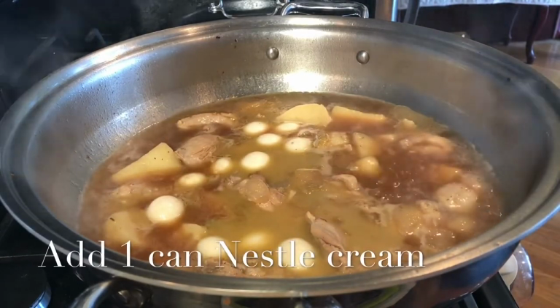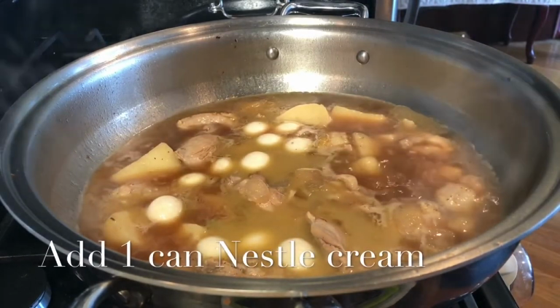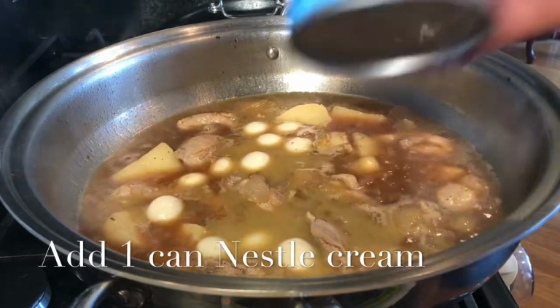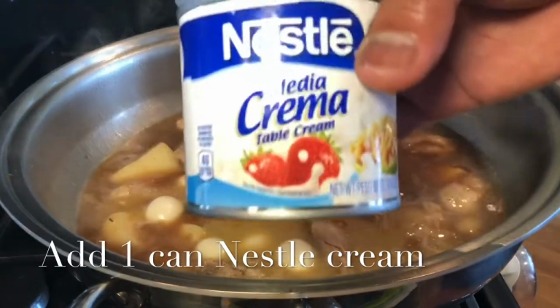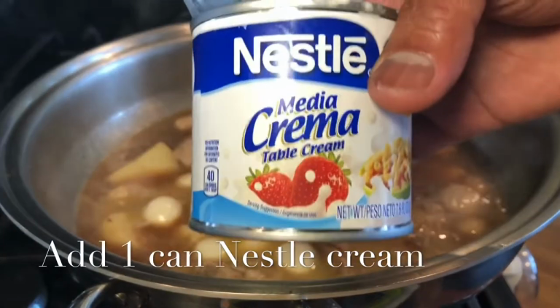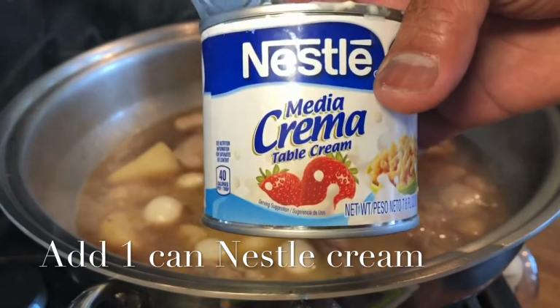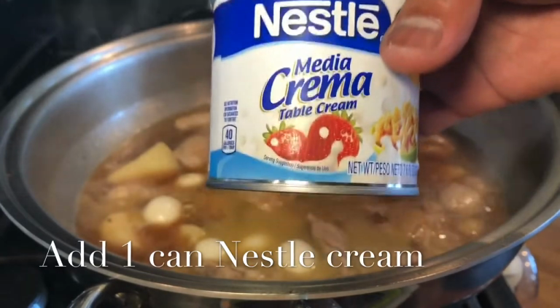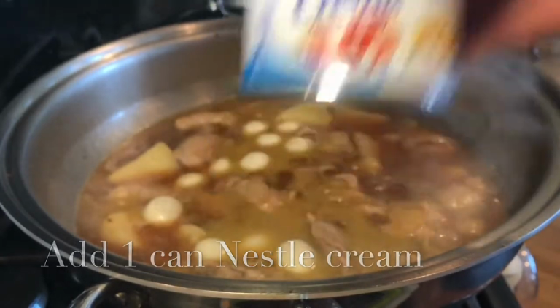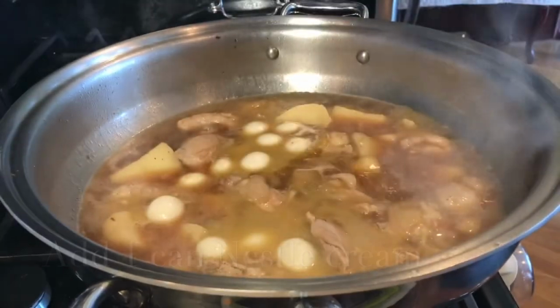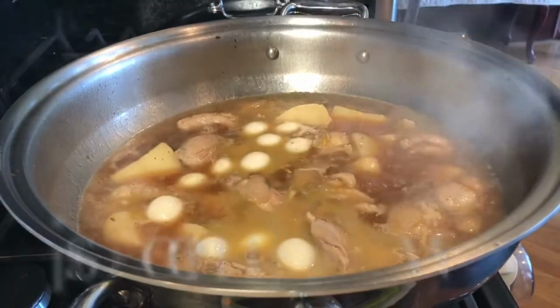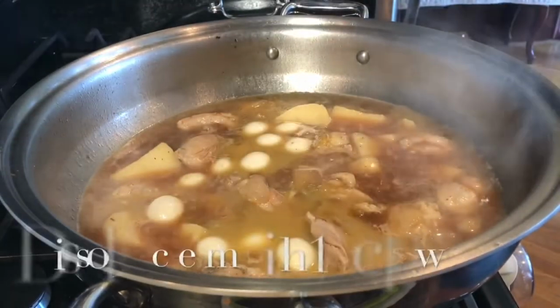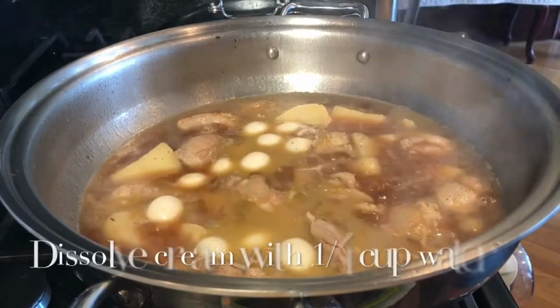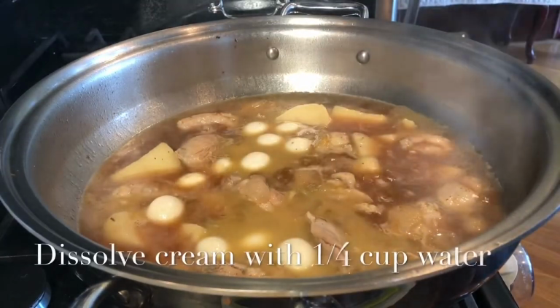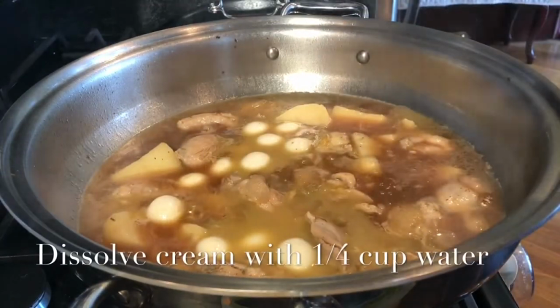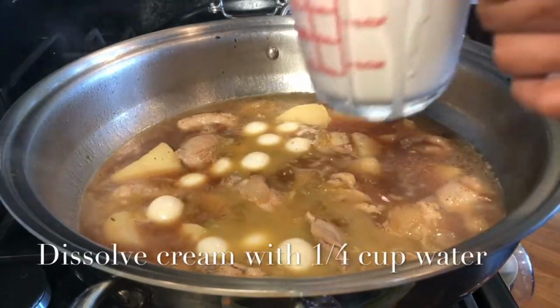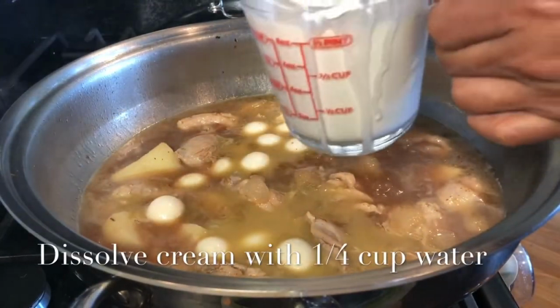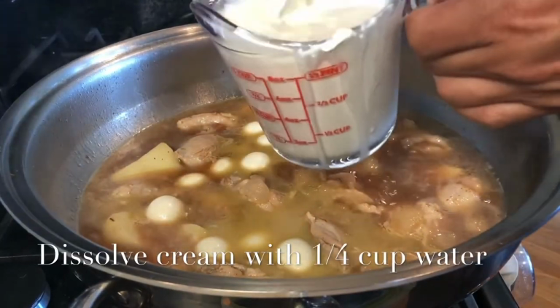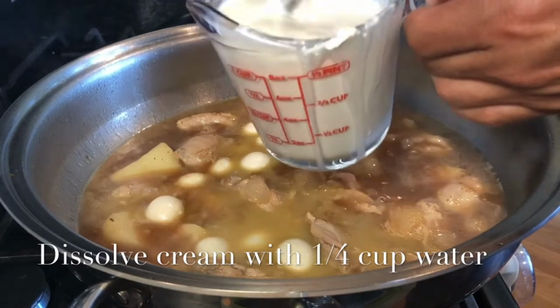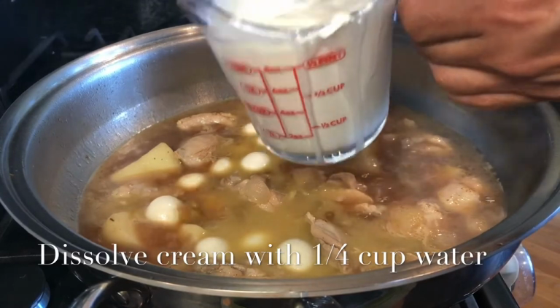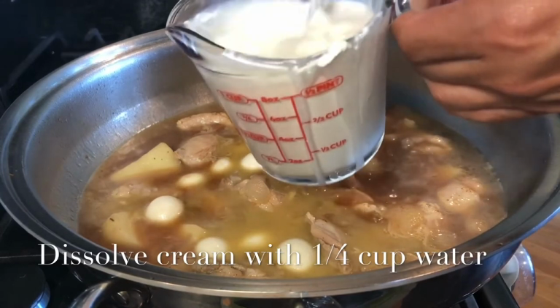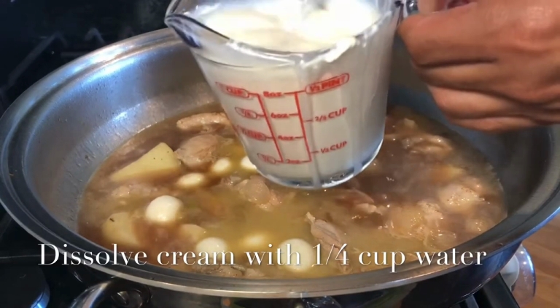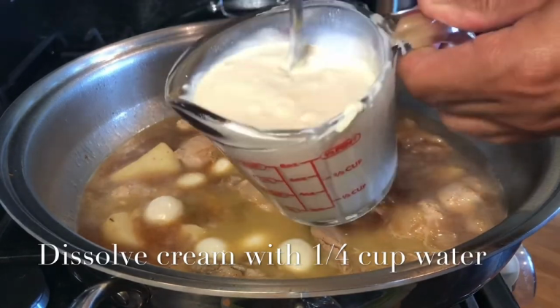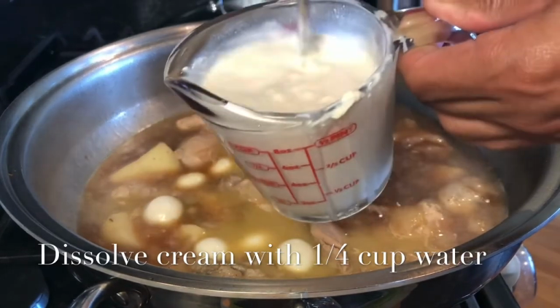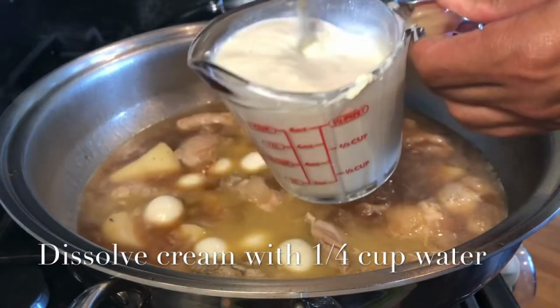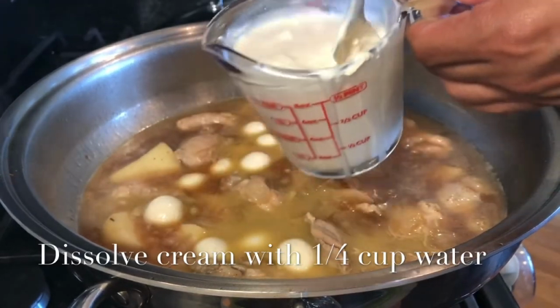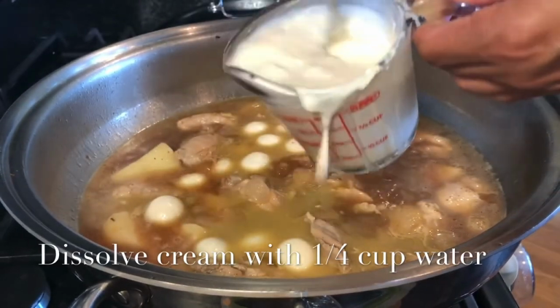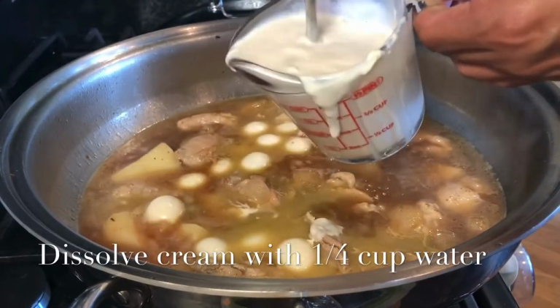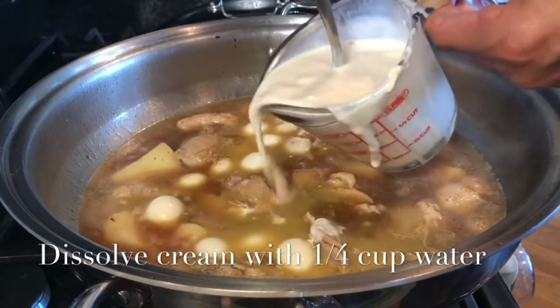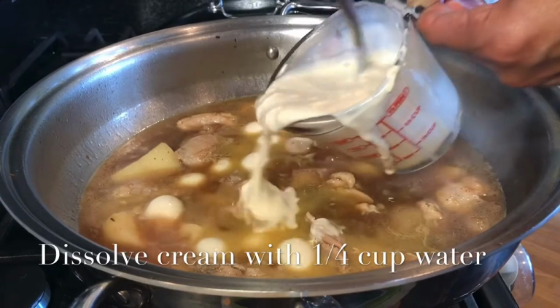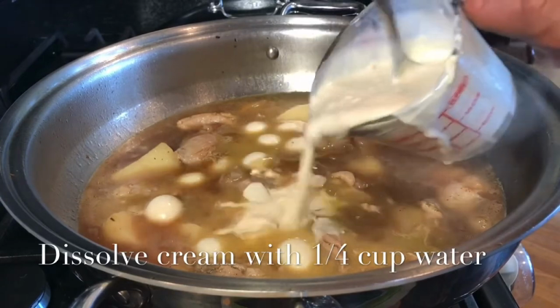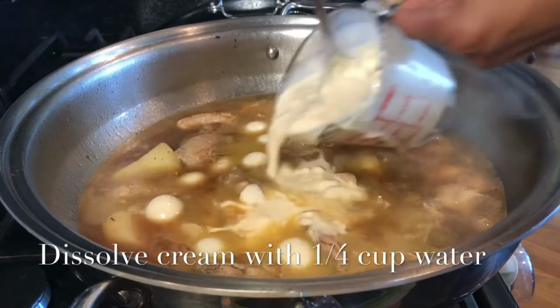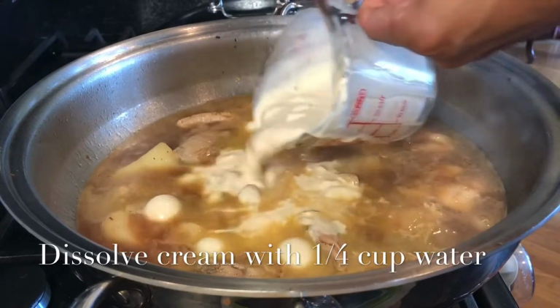I'm adding one can of Nestle cream. What I did with the Nestle cream is I dissolved it in a tiny bit of water — like one-fourth cup of water — because the Nestle cream is quite thick.